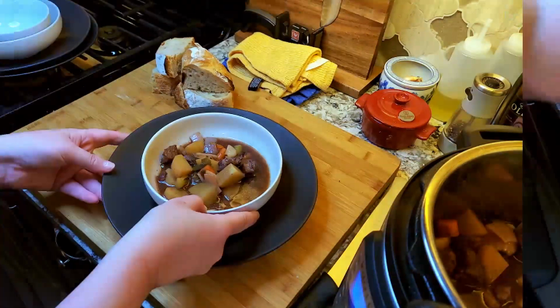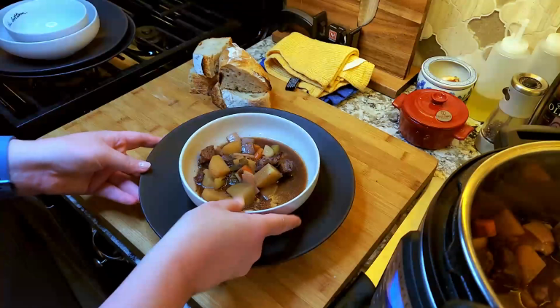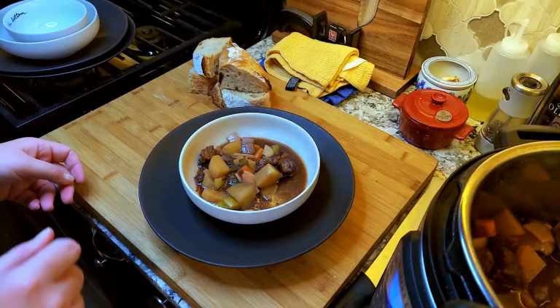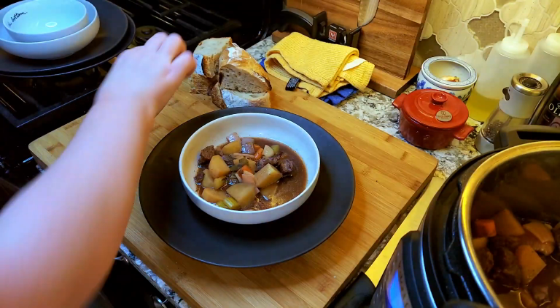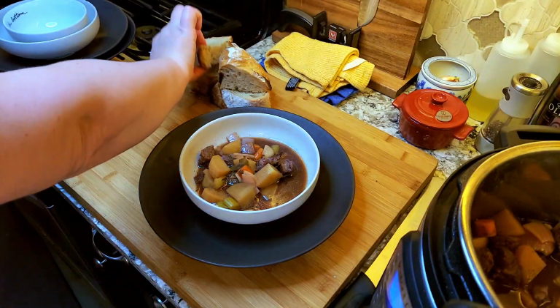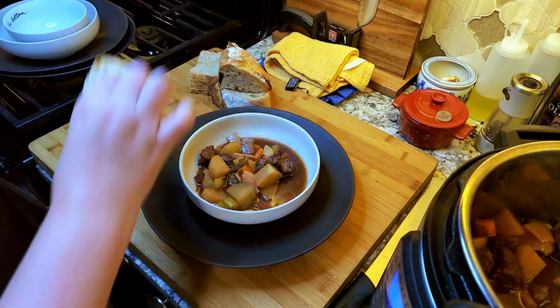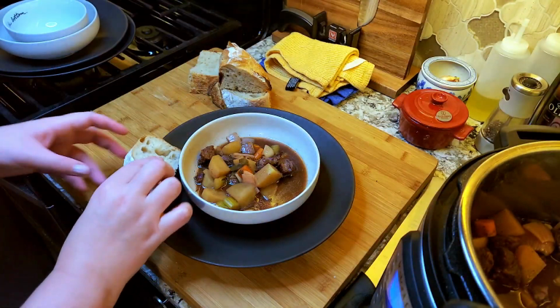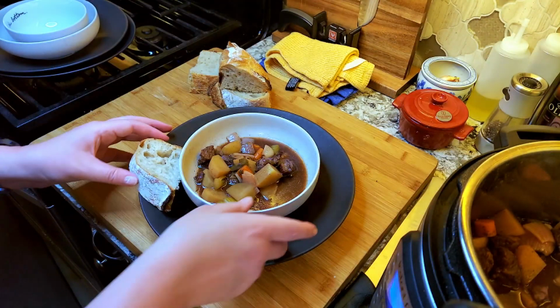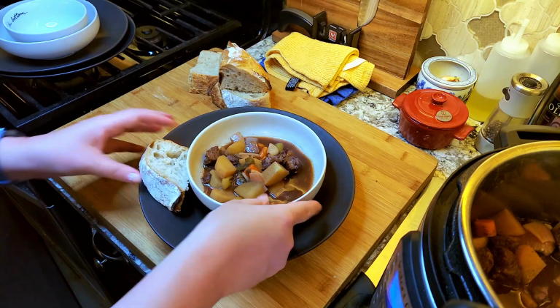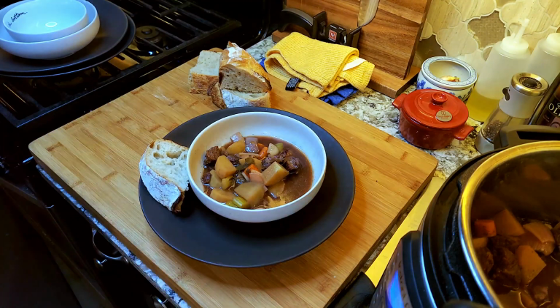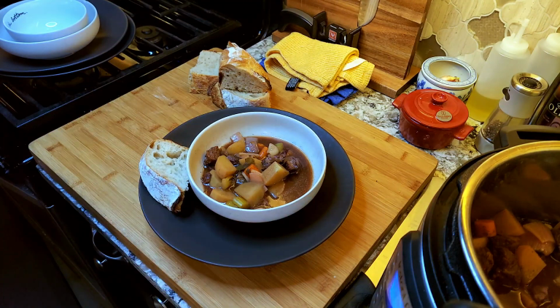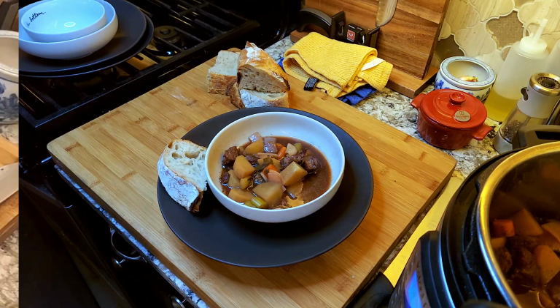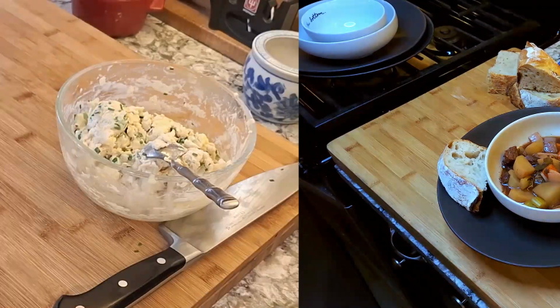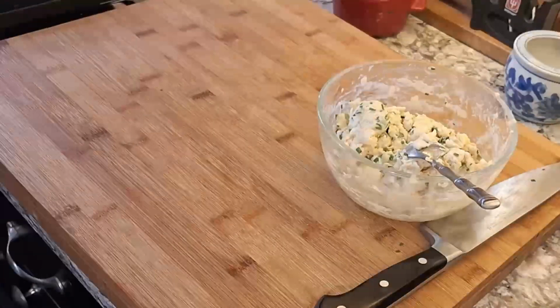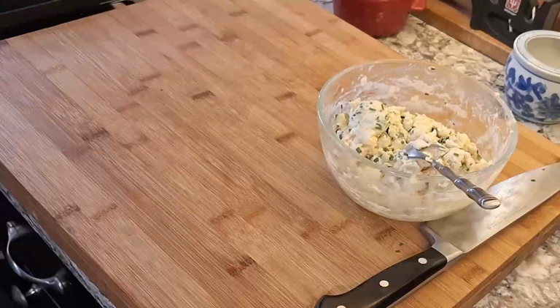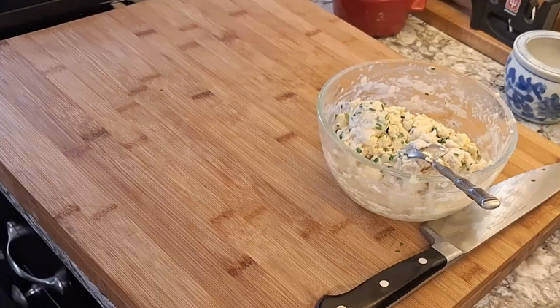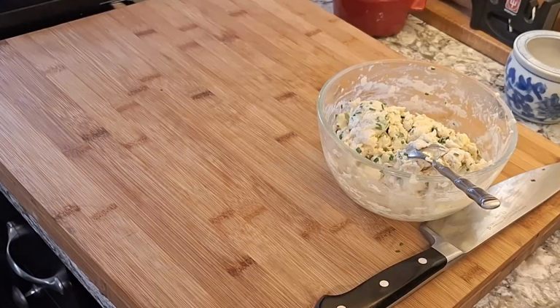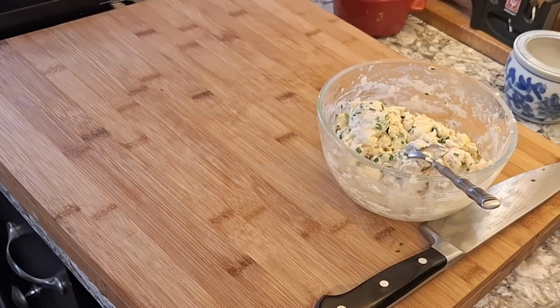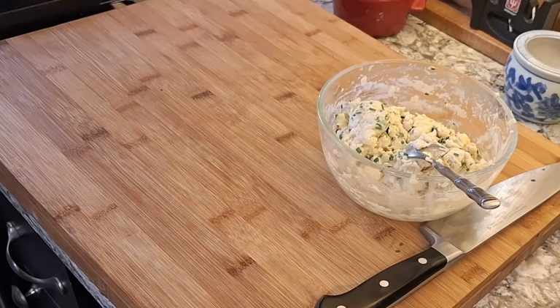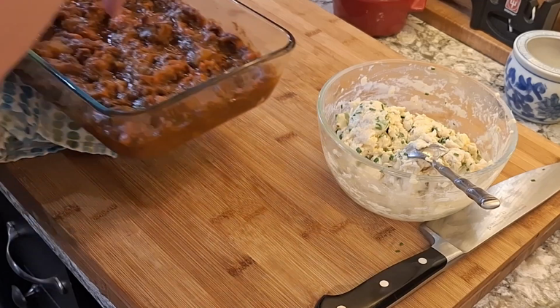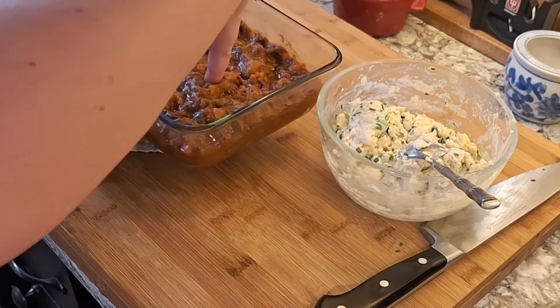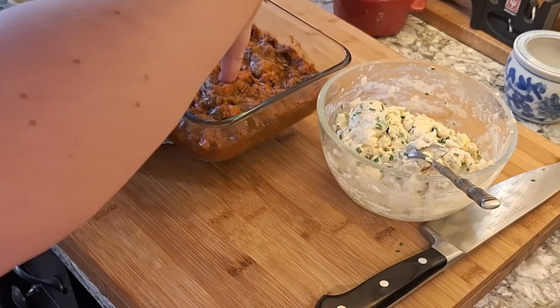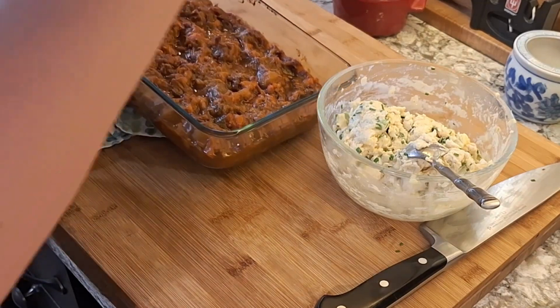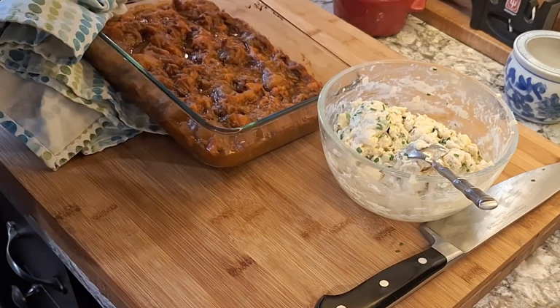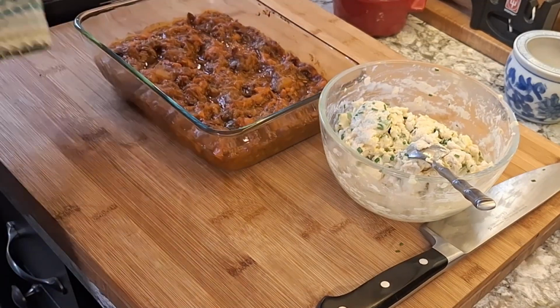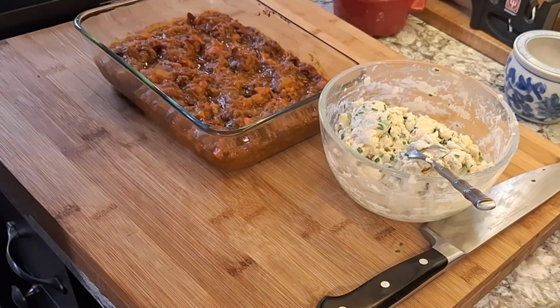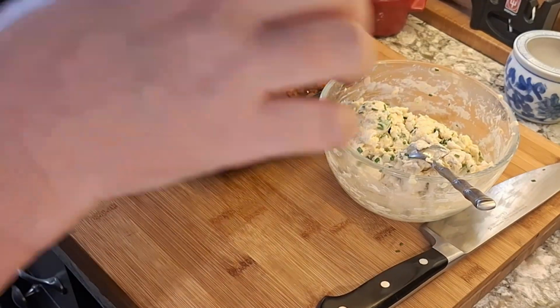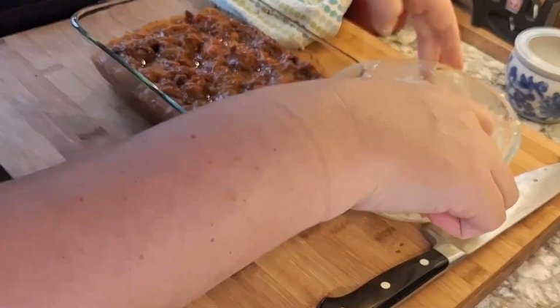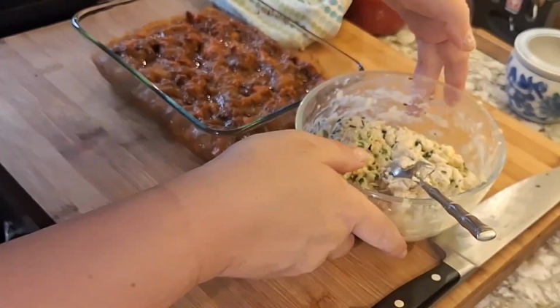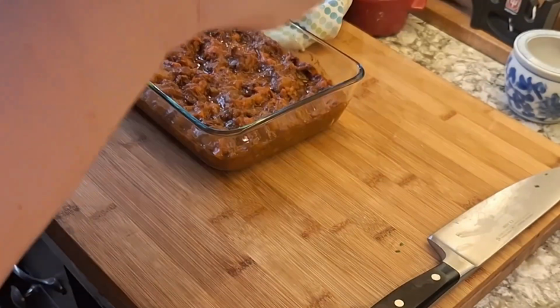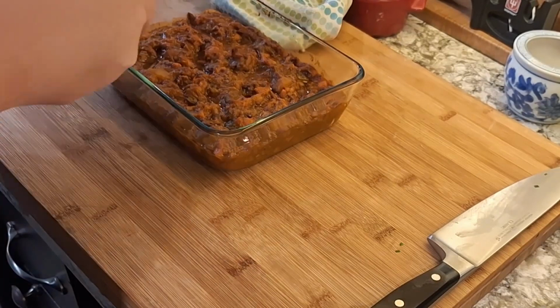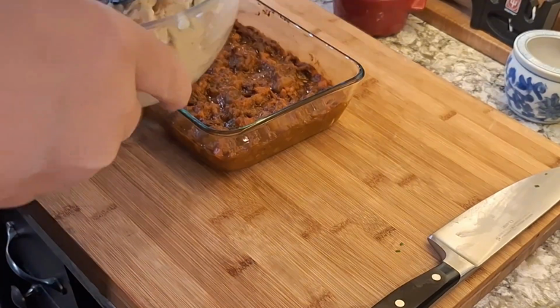Serve it with some crusty bread, maybe even a salad if you like that kind of thing, and enjoy. I had some leftover stew, so I decided to transform it into kind of like a pot pie cobbler type thing.